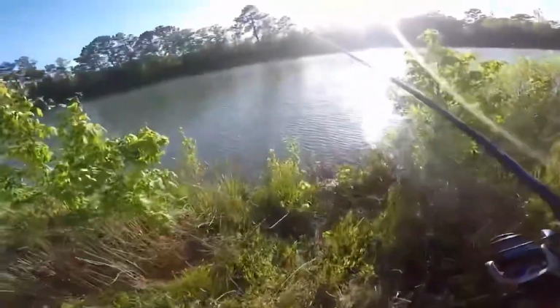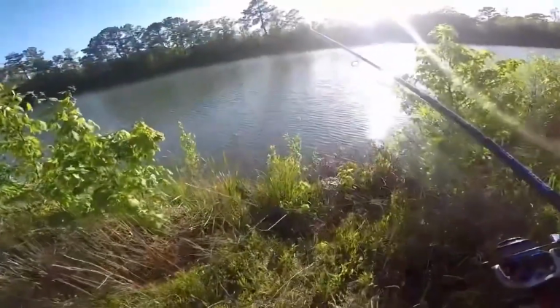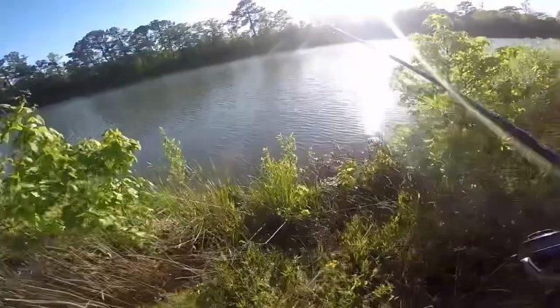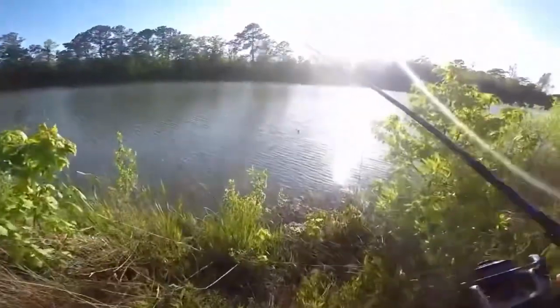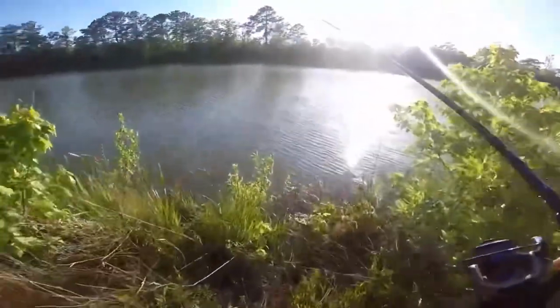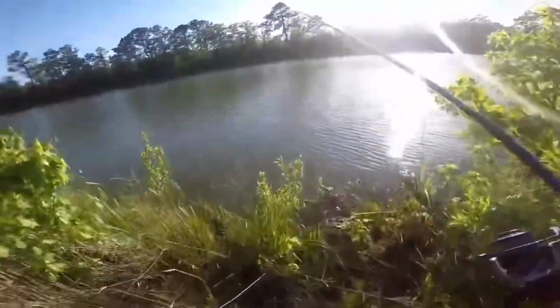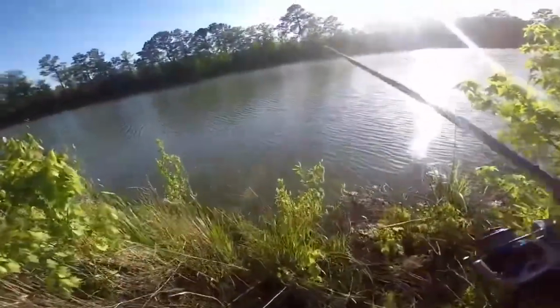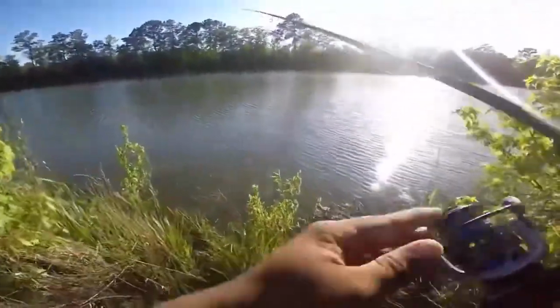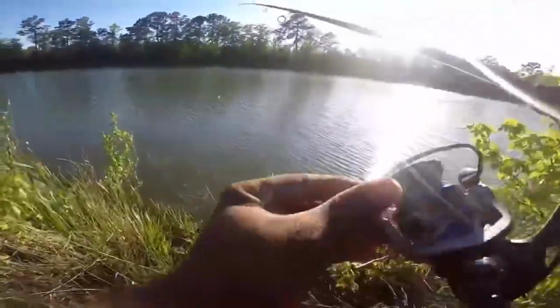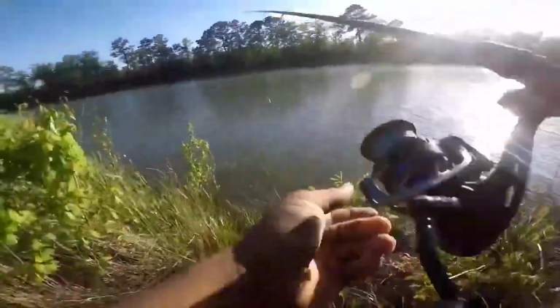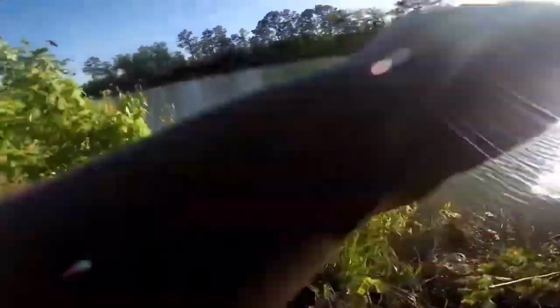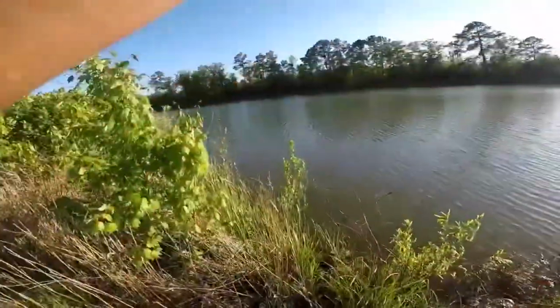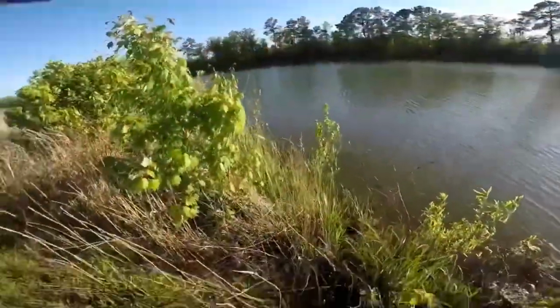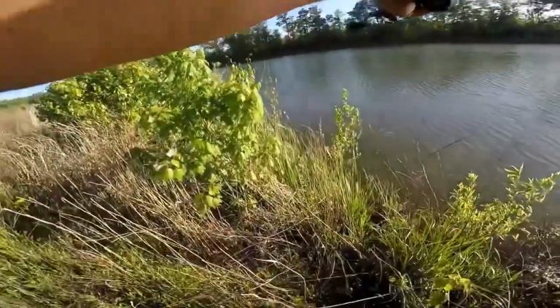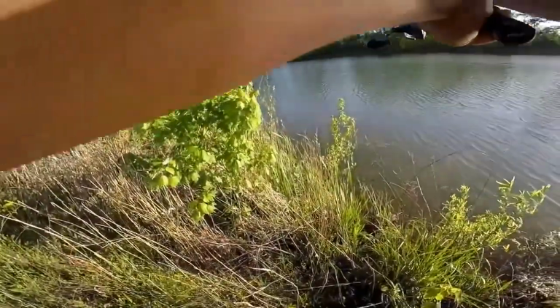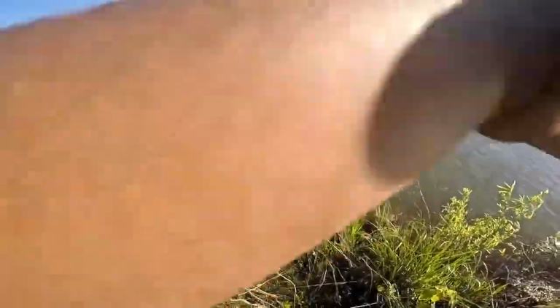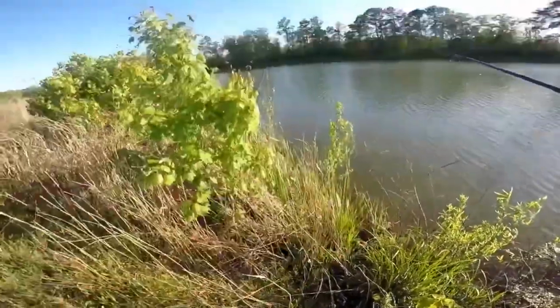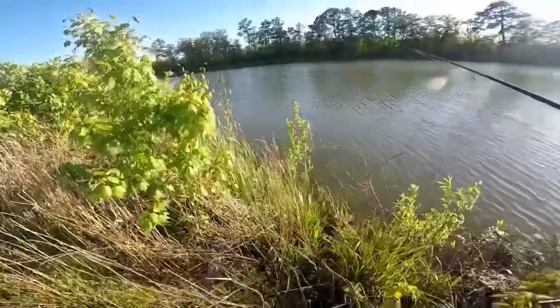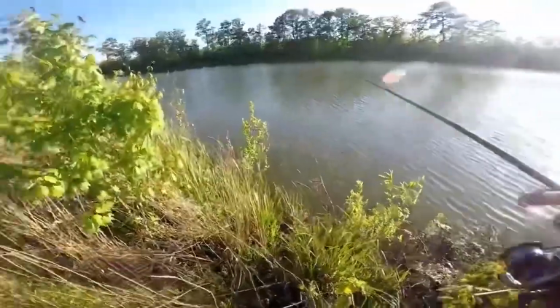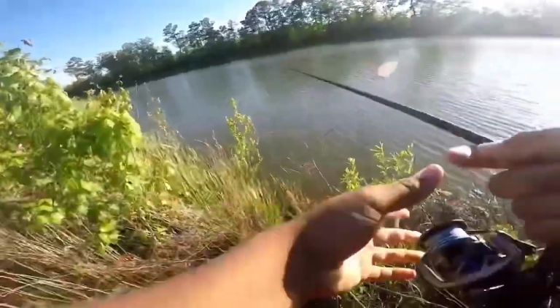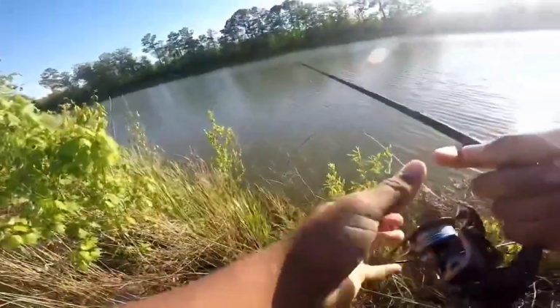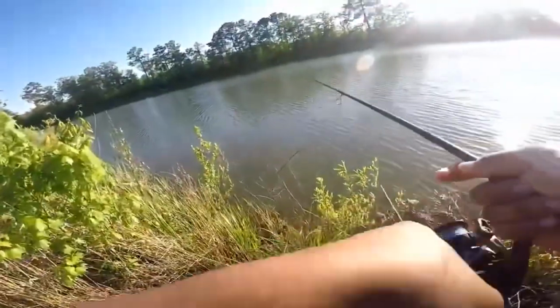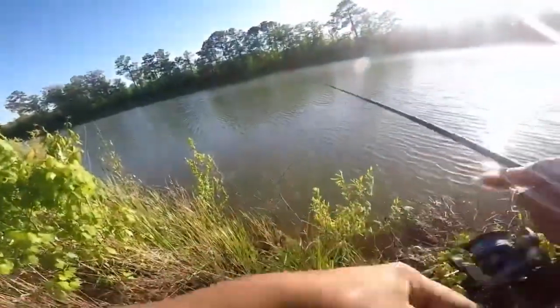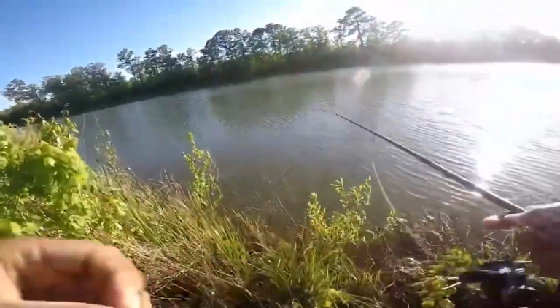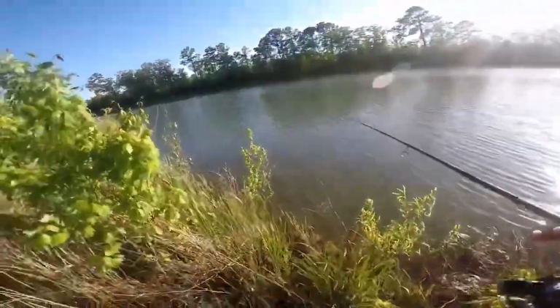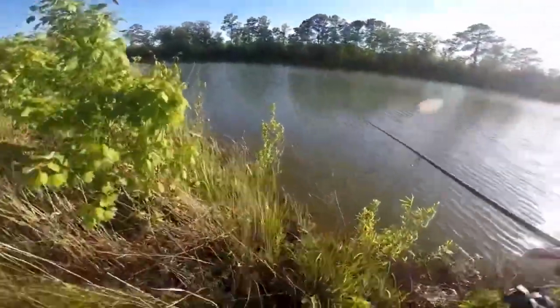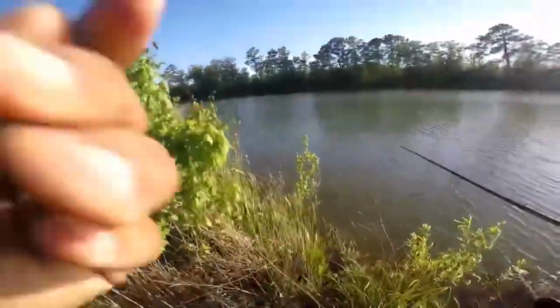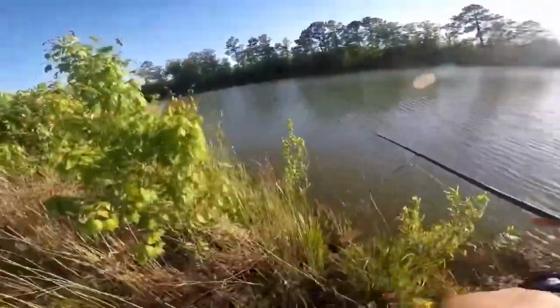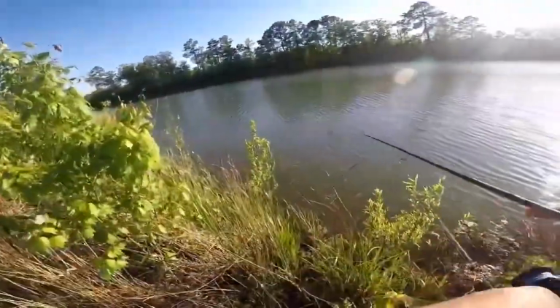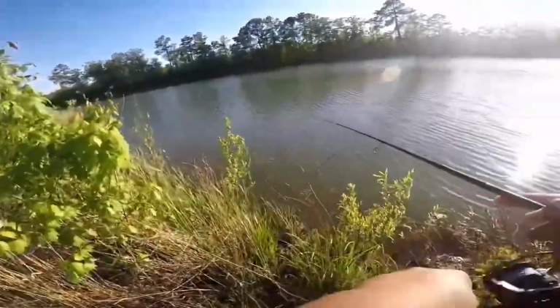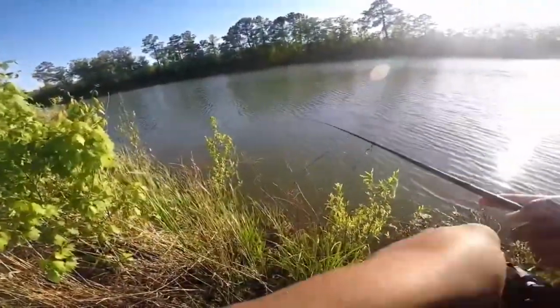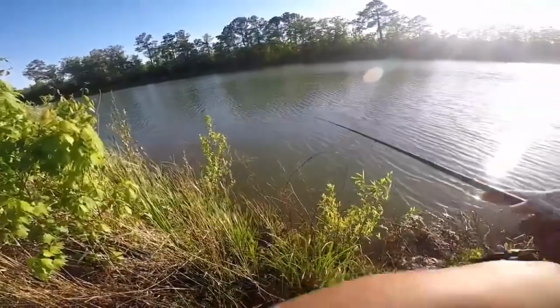Now I'm fishing this other pond. Let's see if we can get a bite in it. Another bass I think from here — I know they're hitting out in the middle in here.